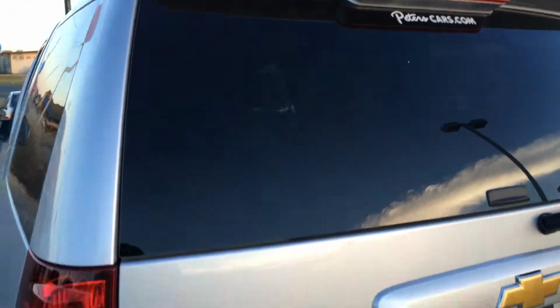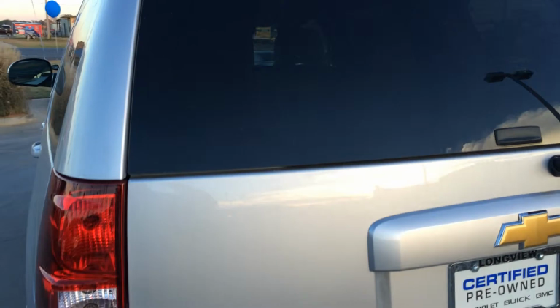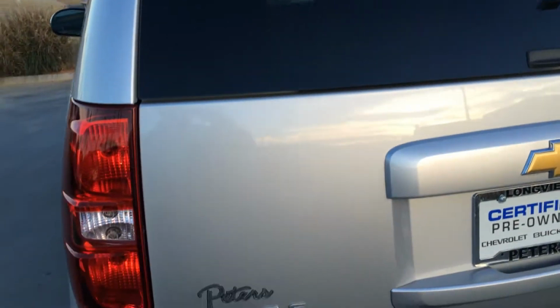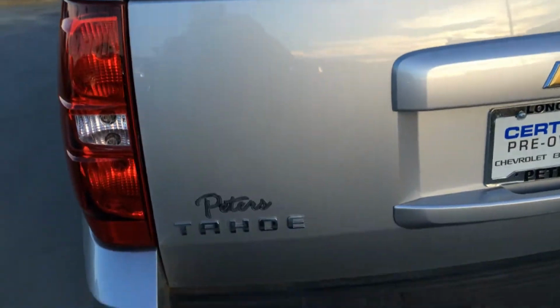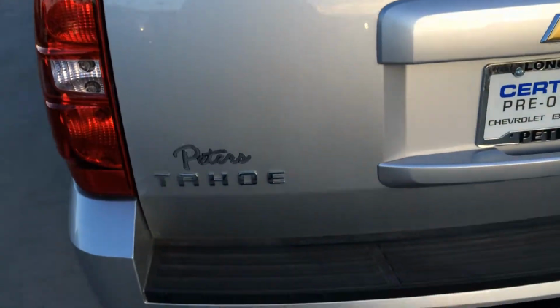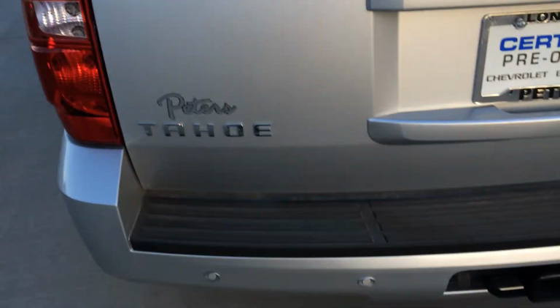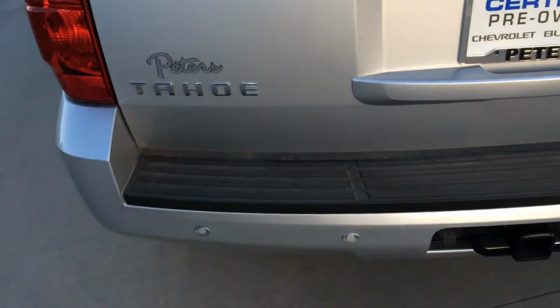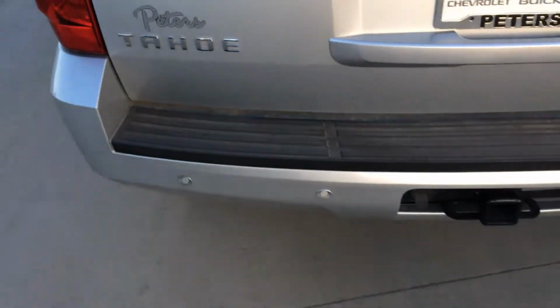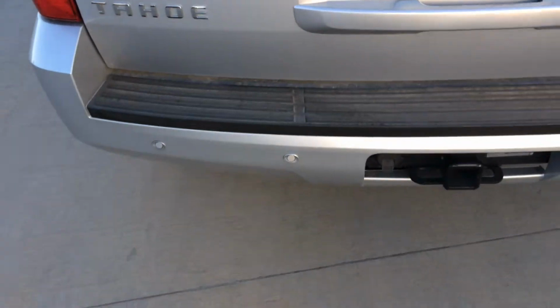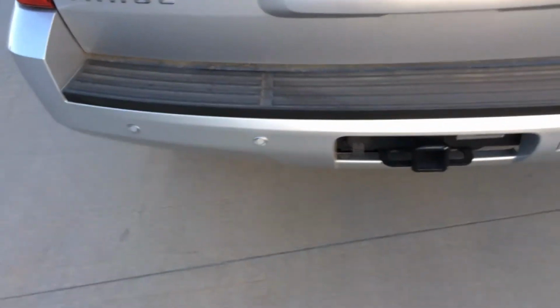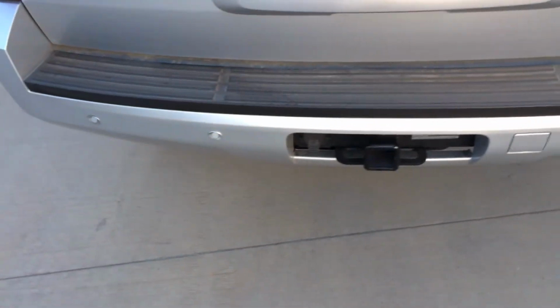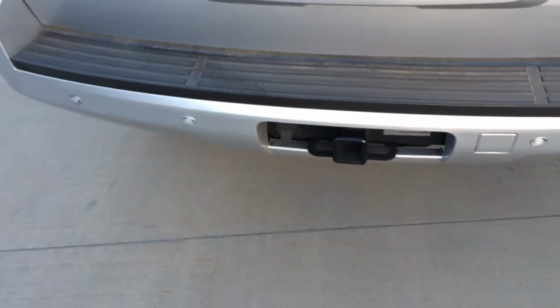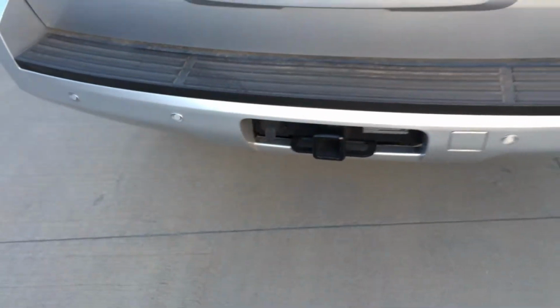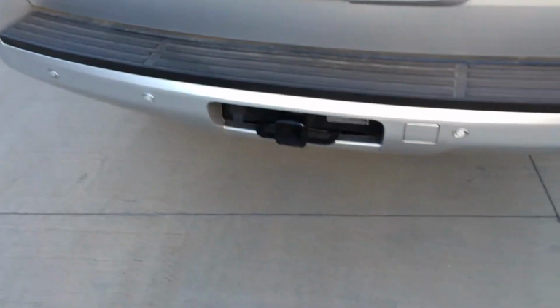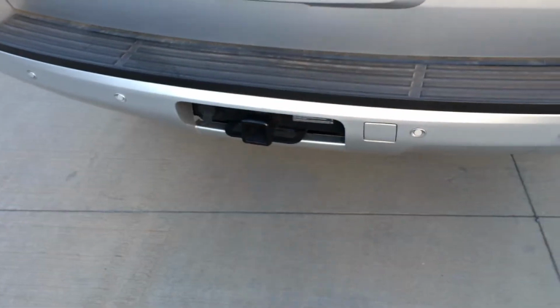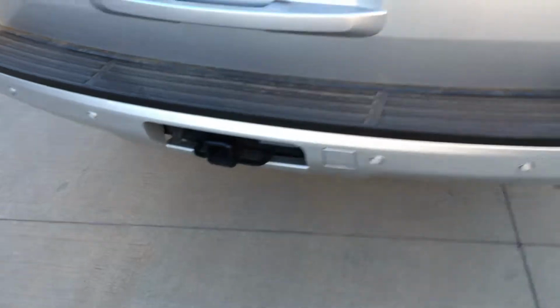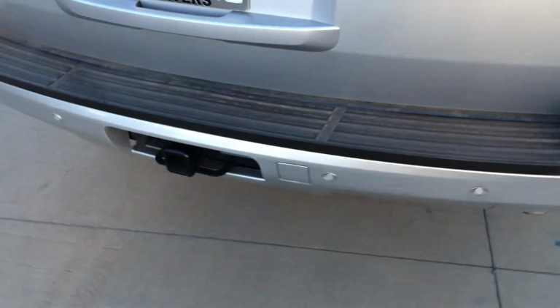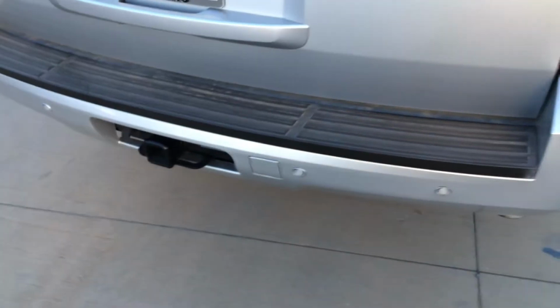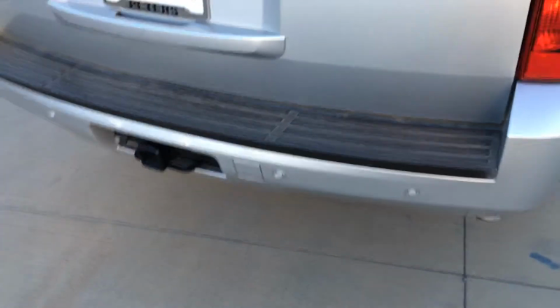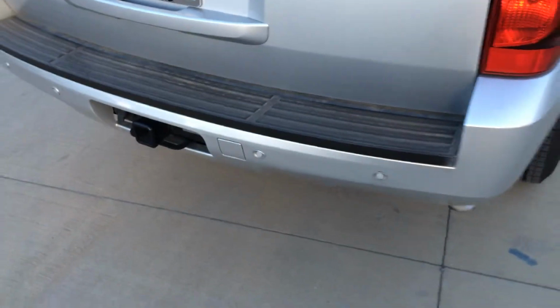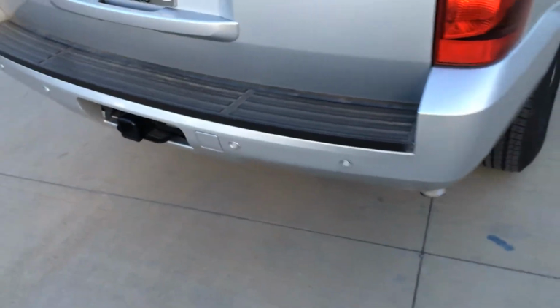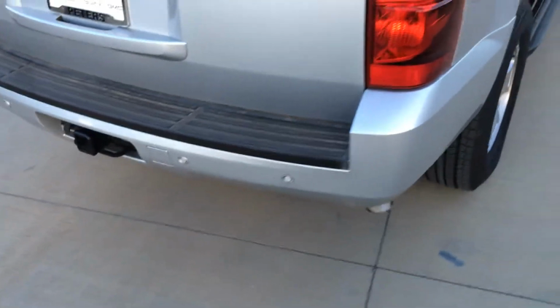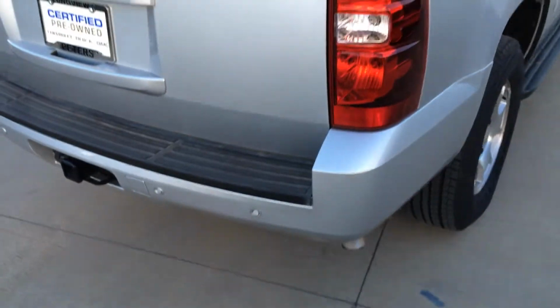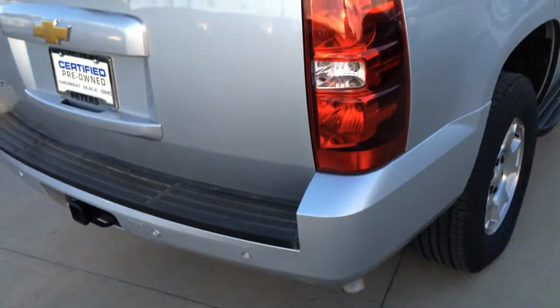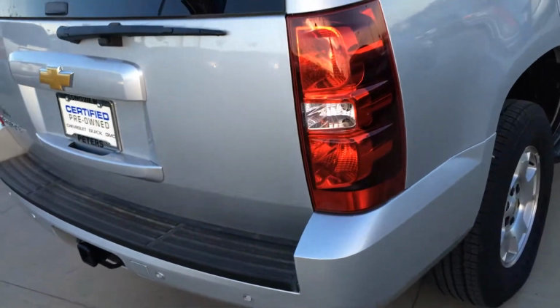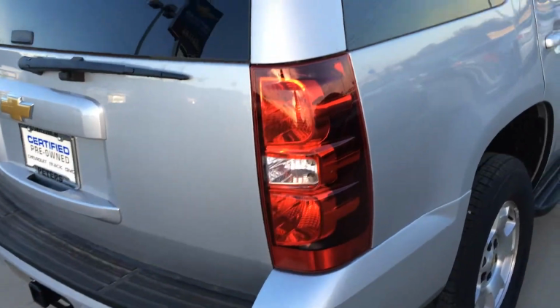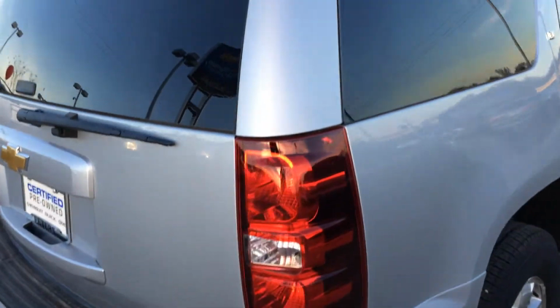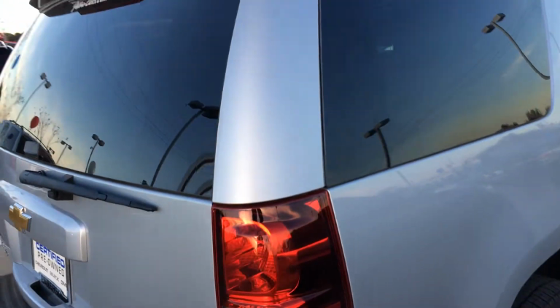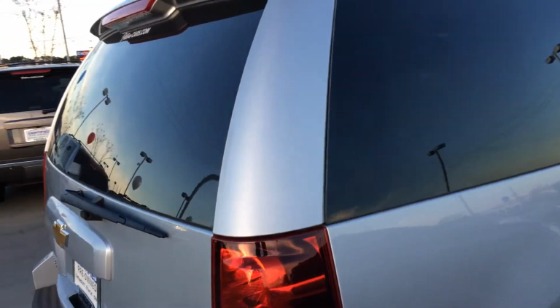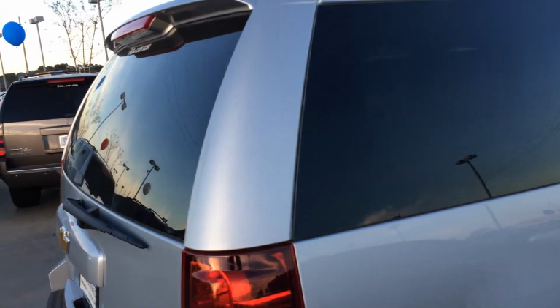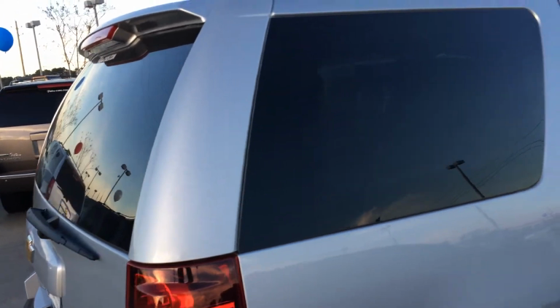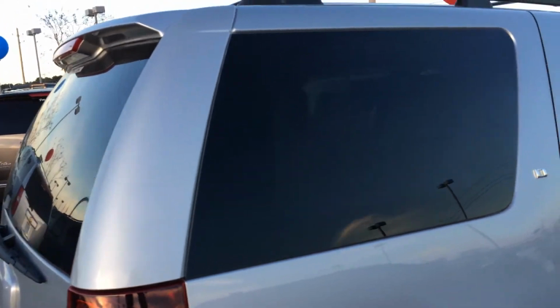That way you can see for yourself. This one is an LT model, therefore it does have those backup sensors to help keep you from backing into anything. Worked real well — good peace of mind with that.